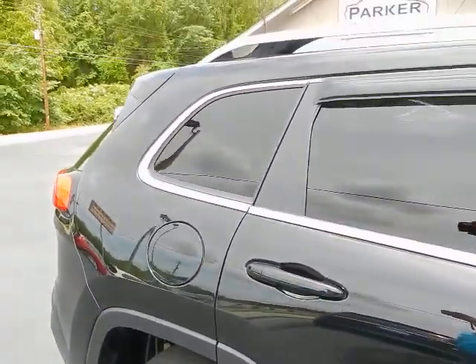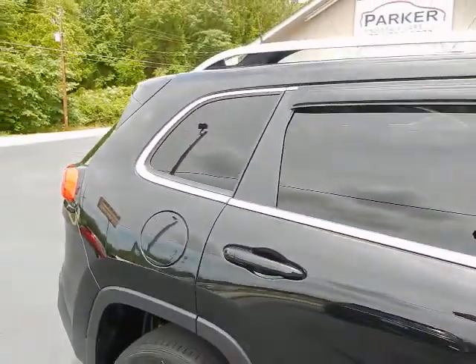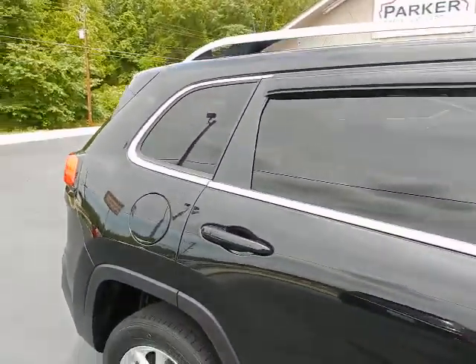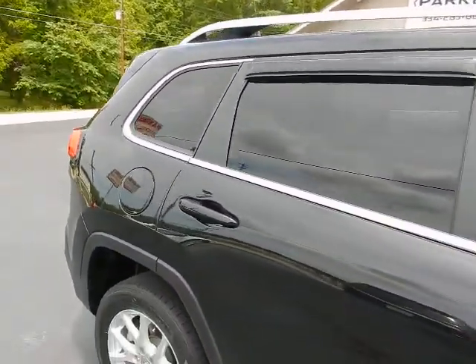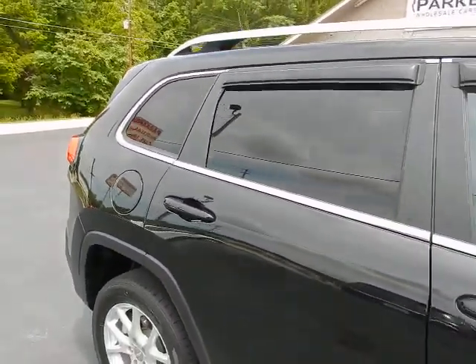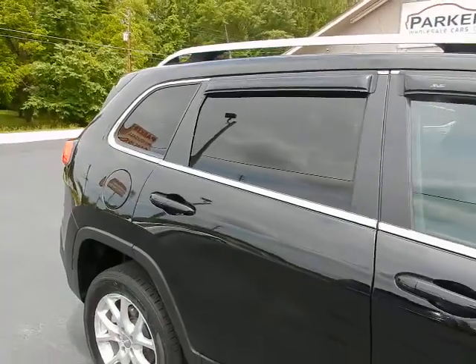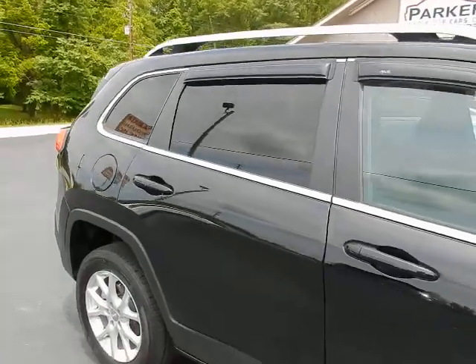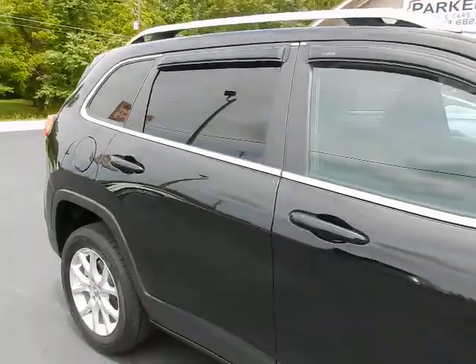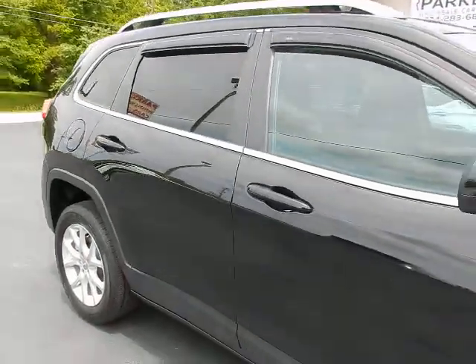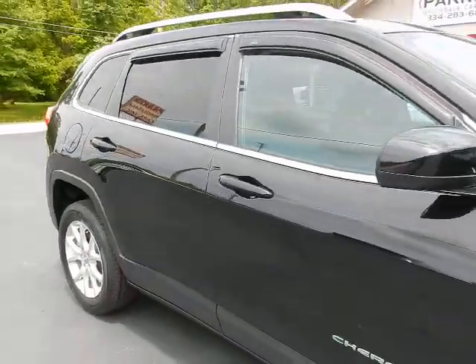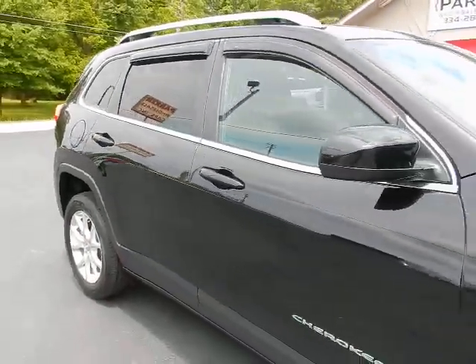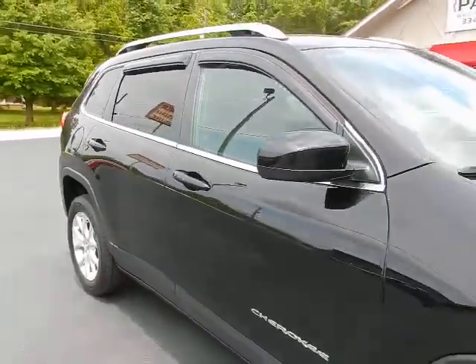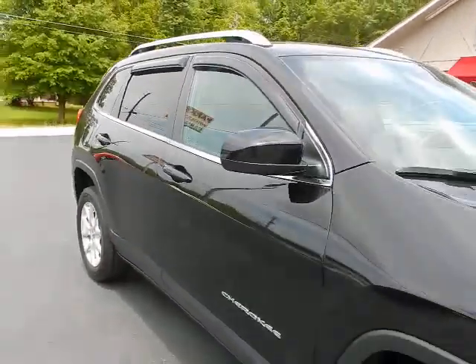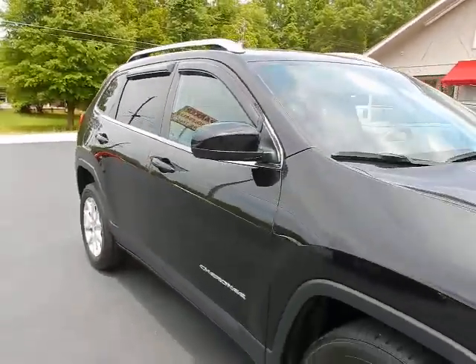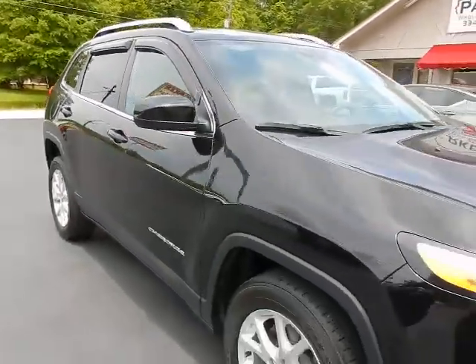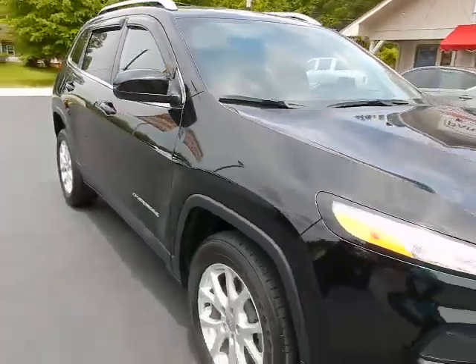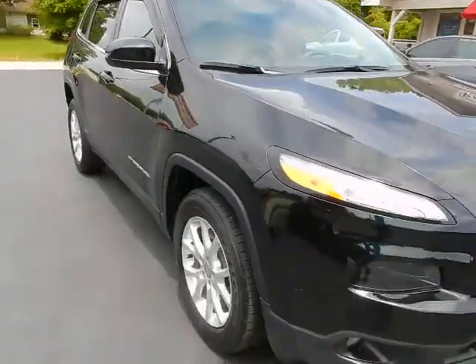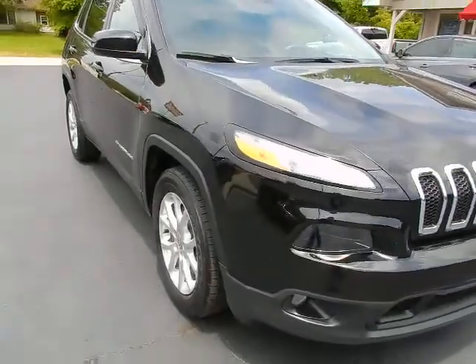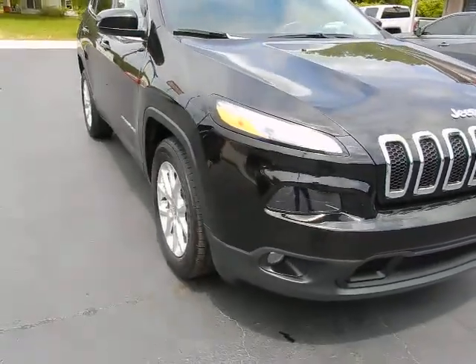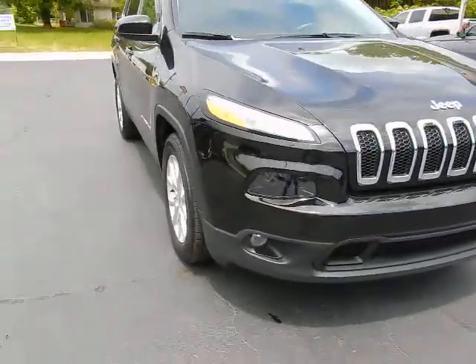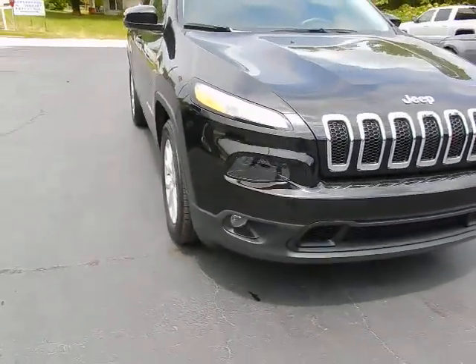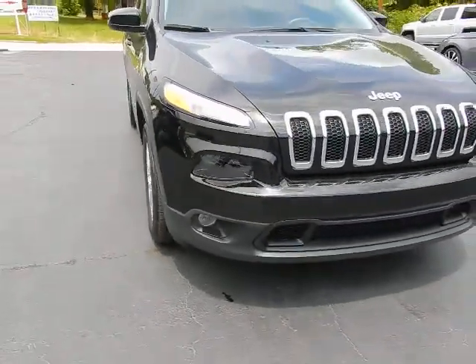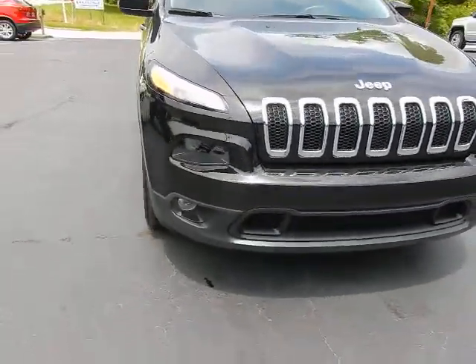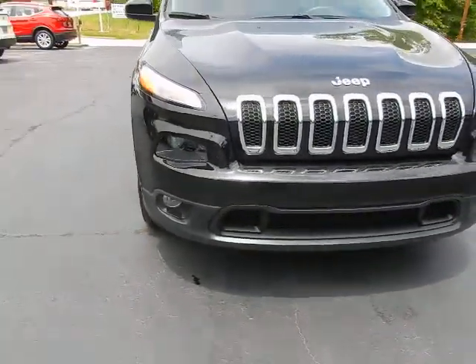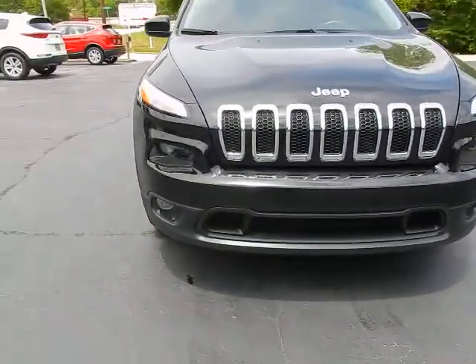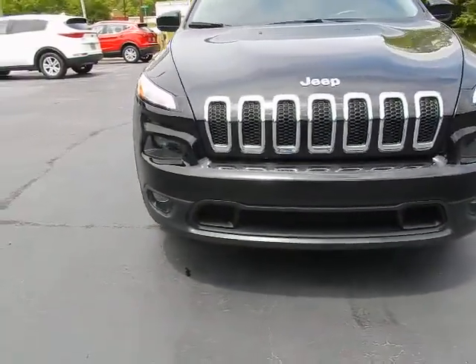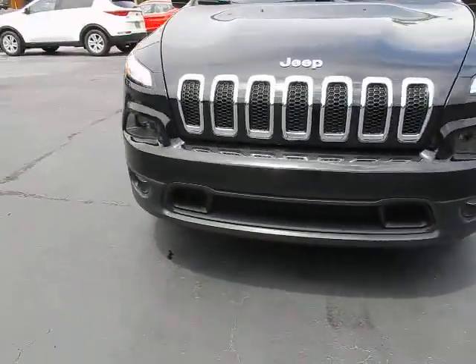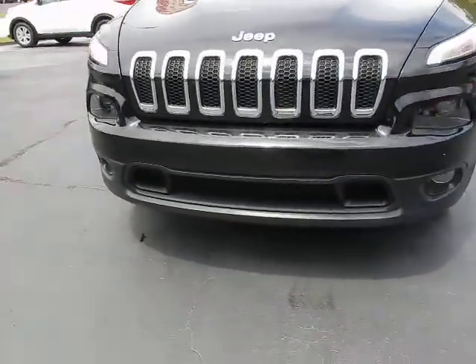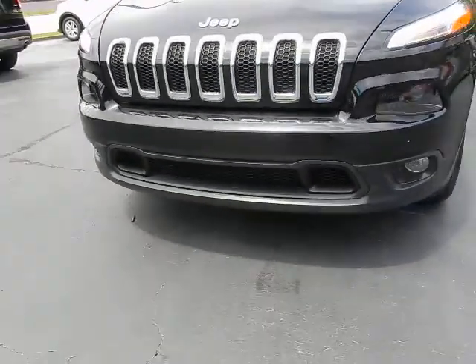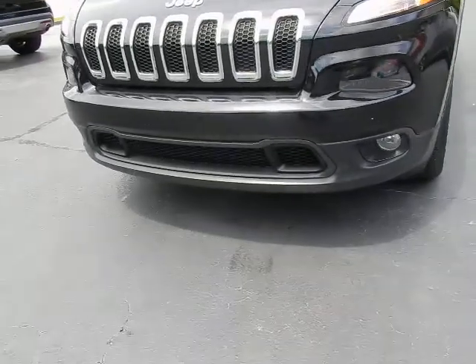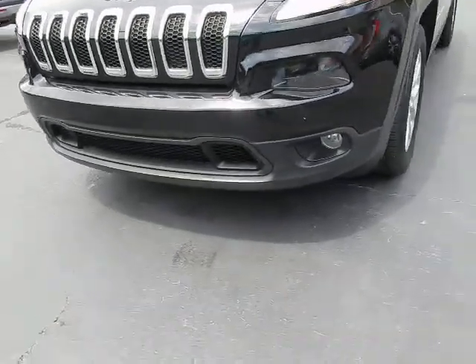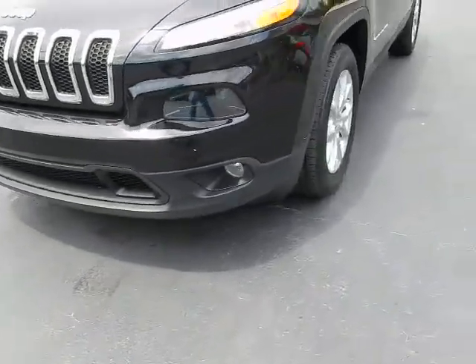Factory roof rack, tinted windows, vent shades, color keyed door handles, and color keyed mirror caps. Around front you'll find daytime running lights, that signature Jeep grille, and fog lights down below.